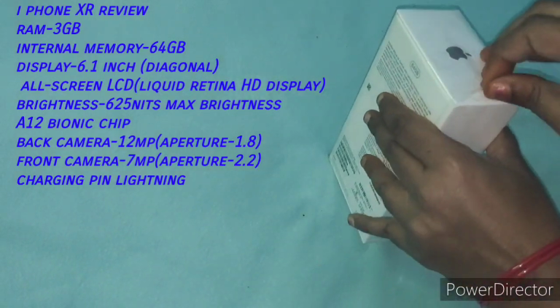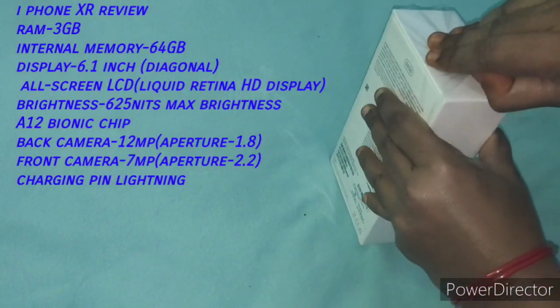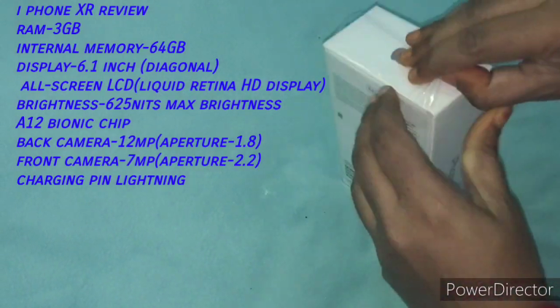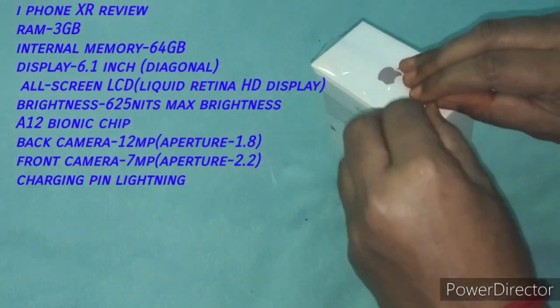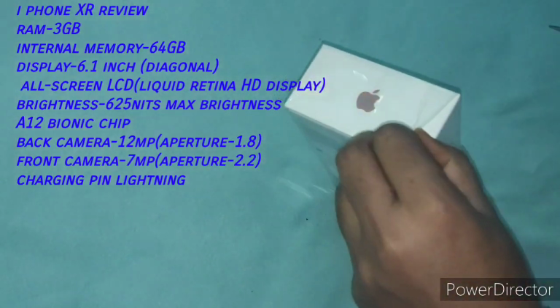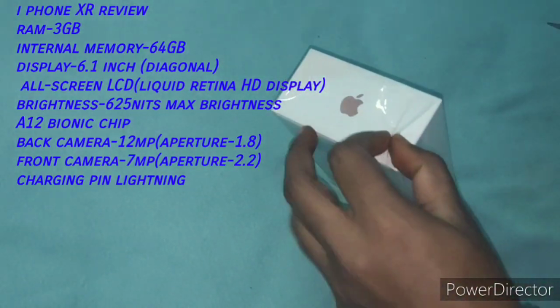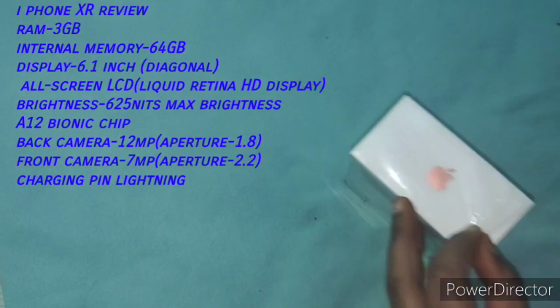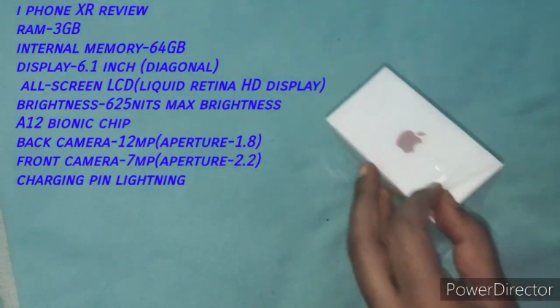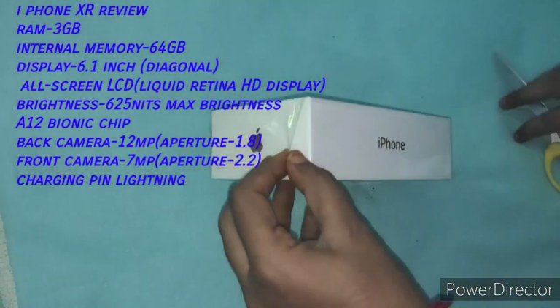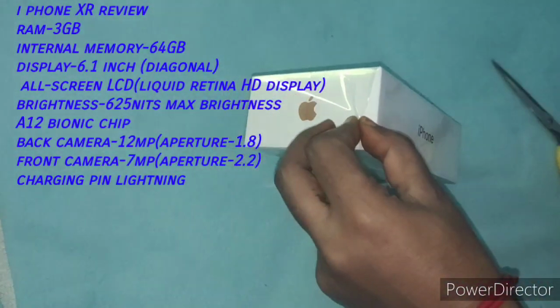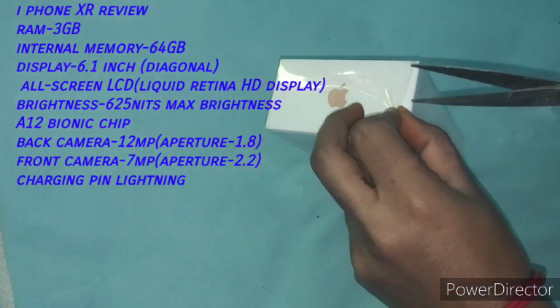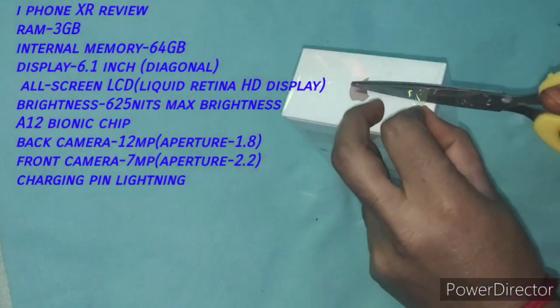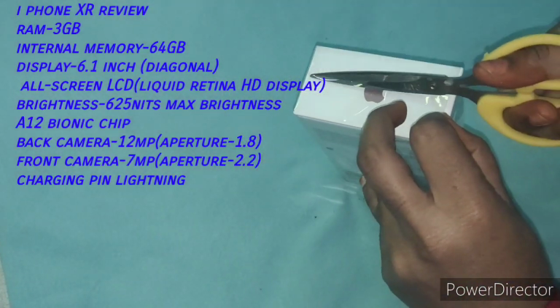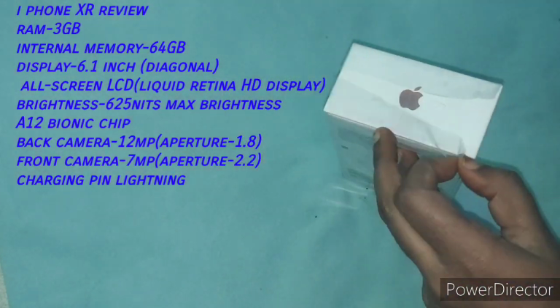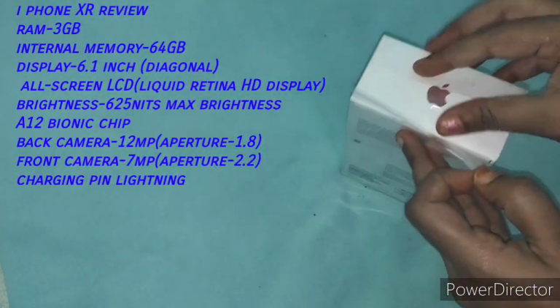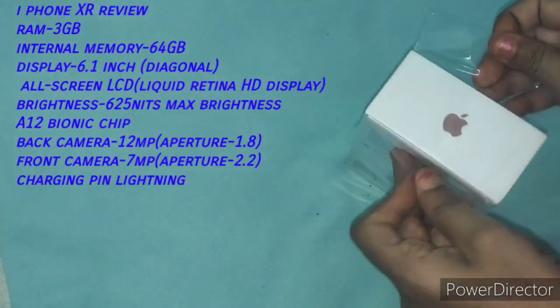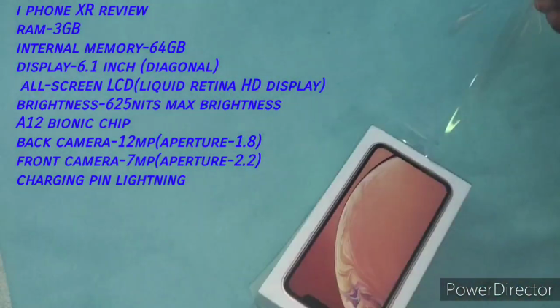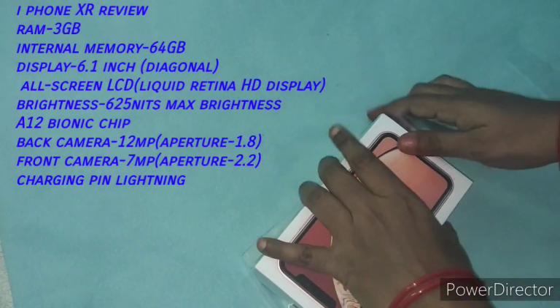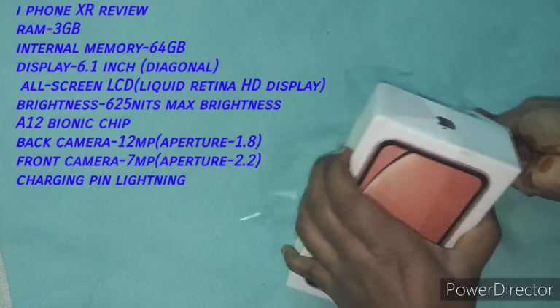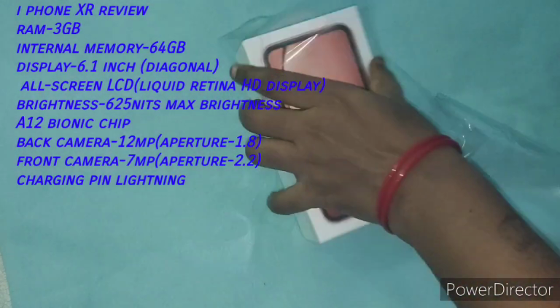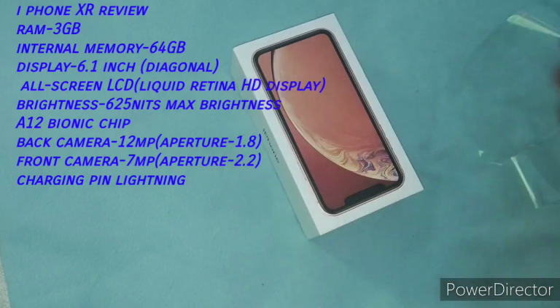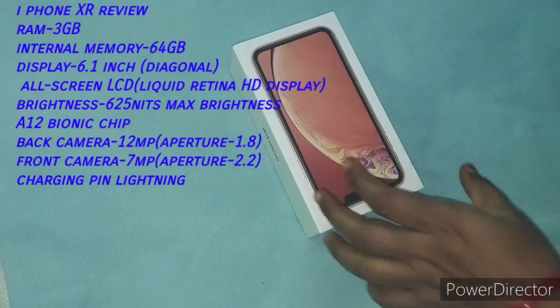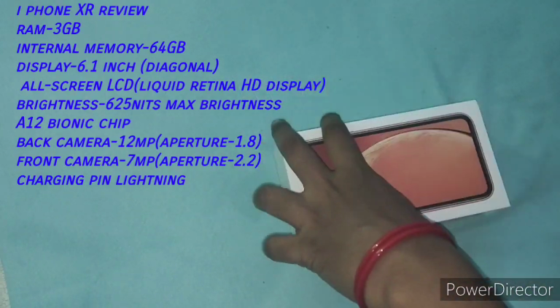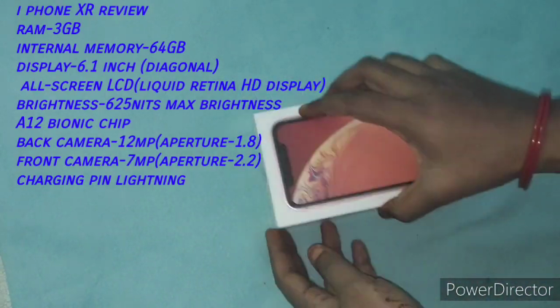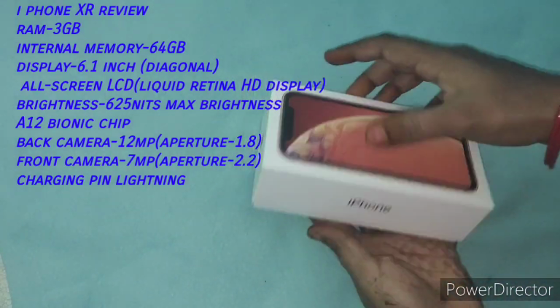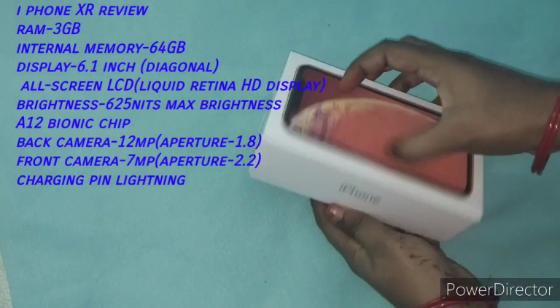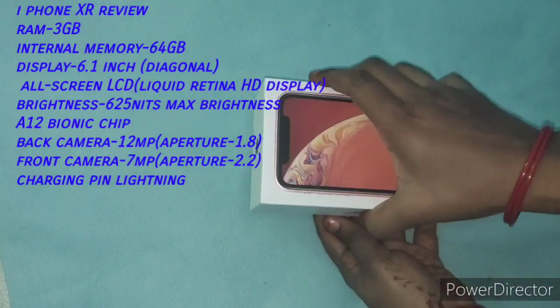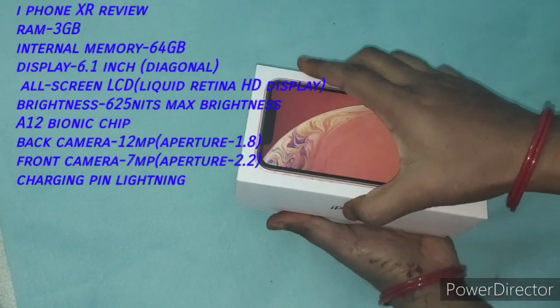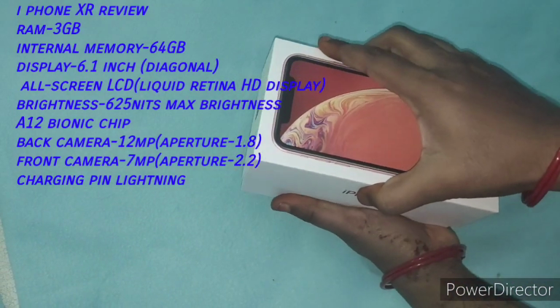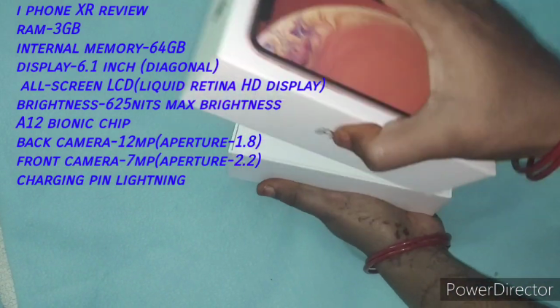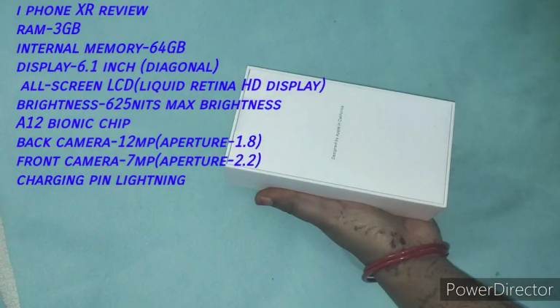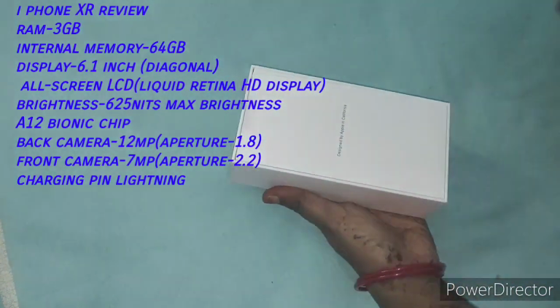My back camera is 12MP with aperture f/1.8. I can record video in 4K. My front camera is 7MP with aperture f/2.2.